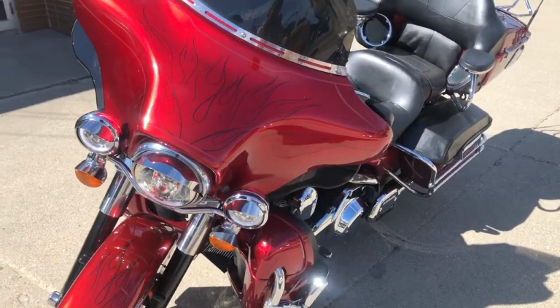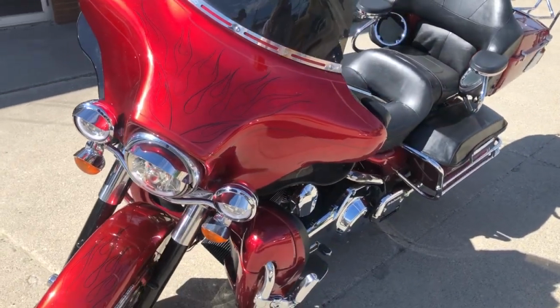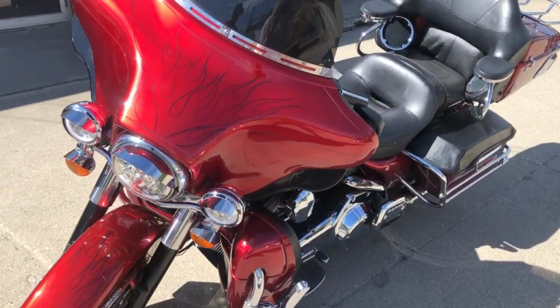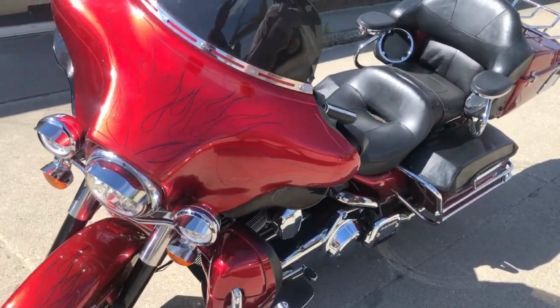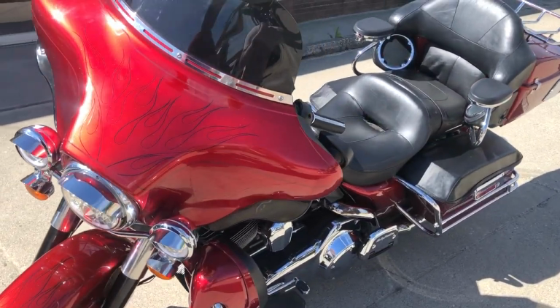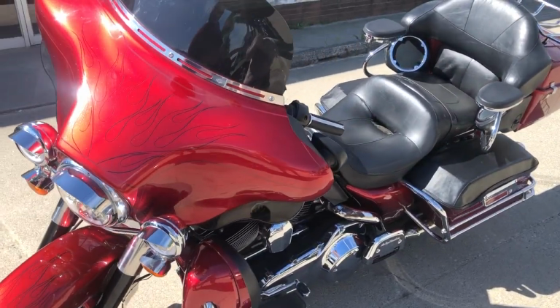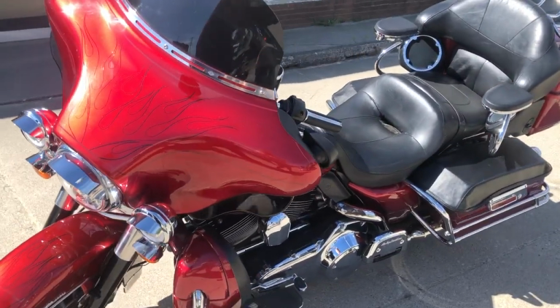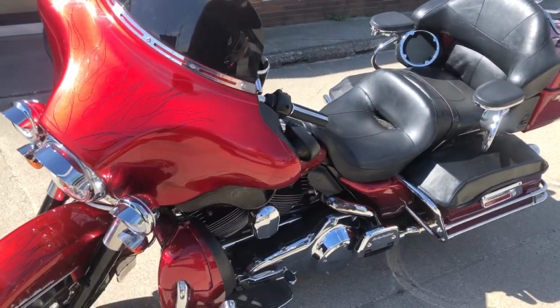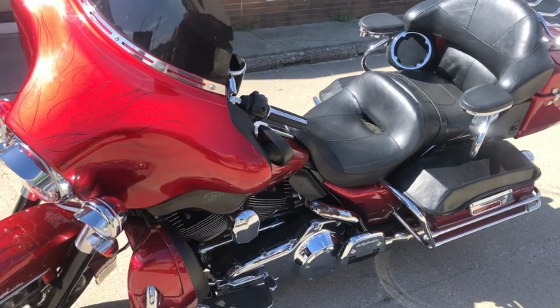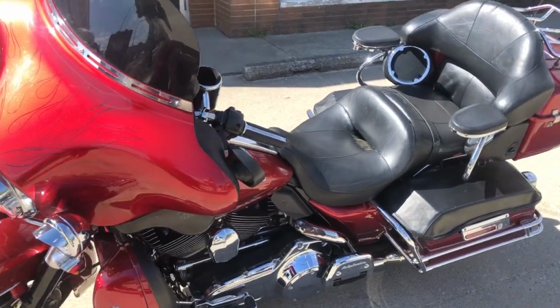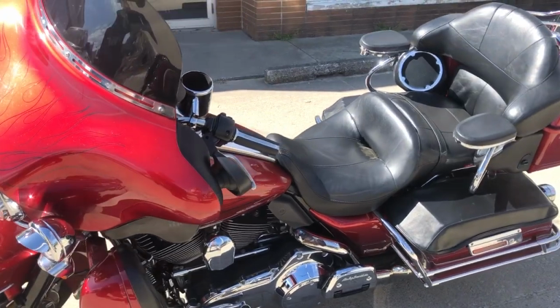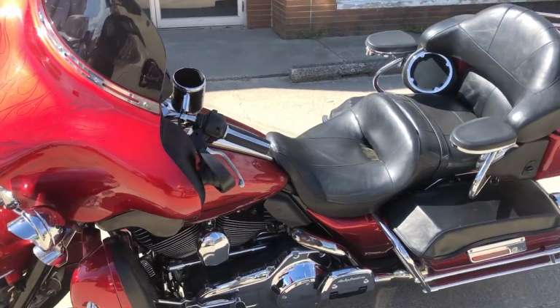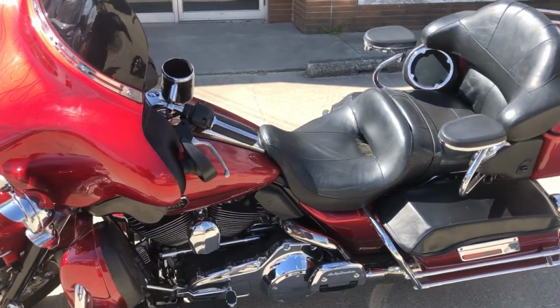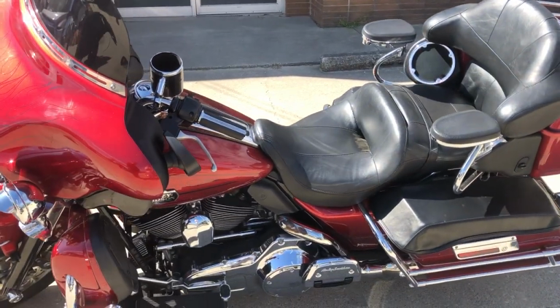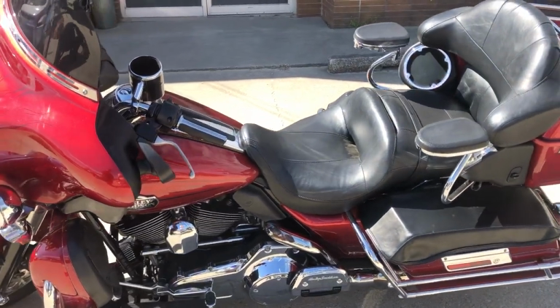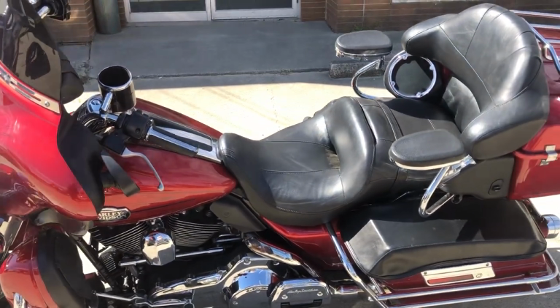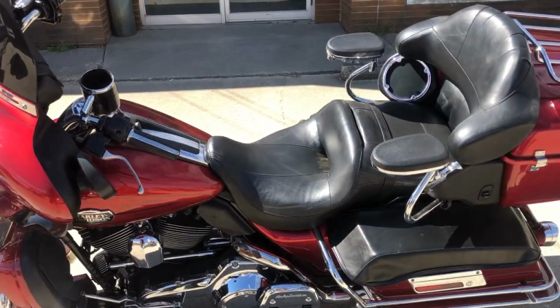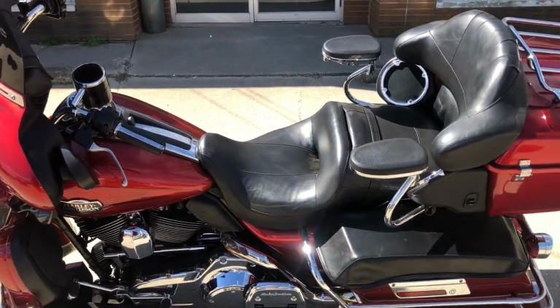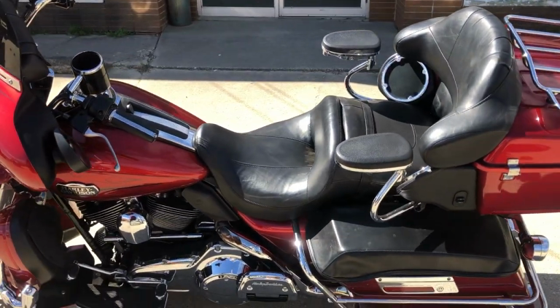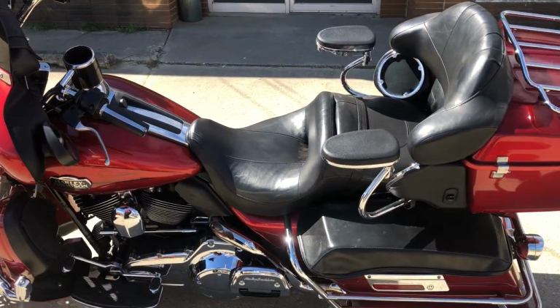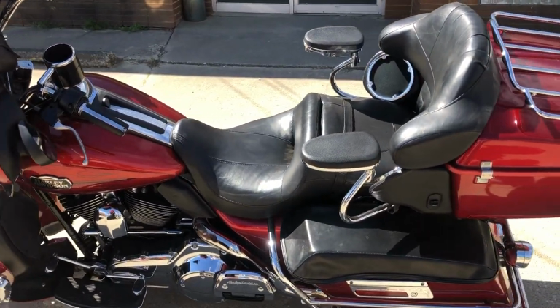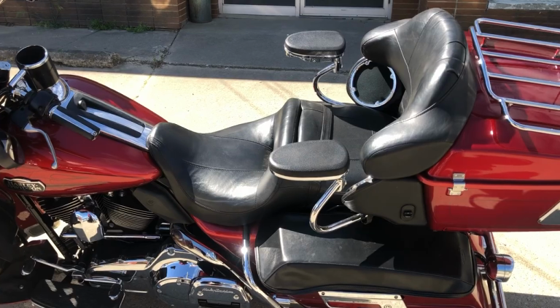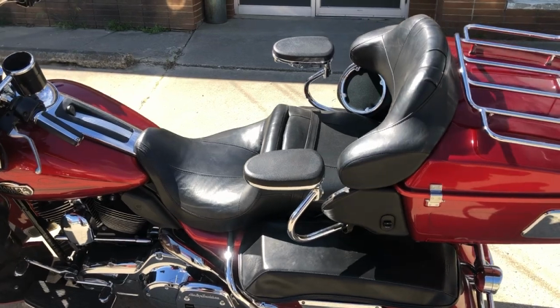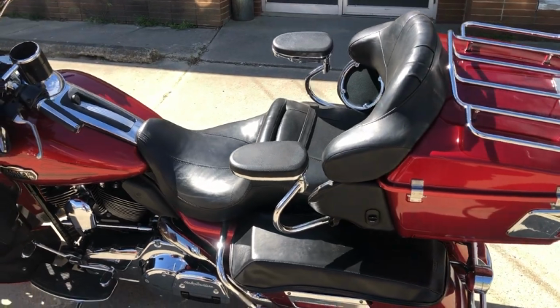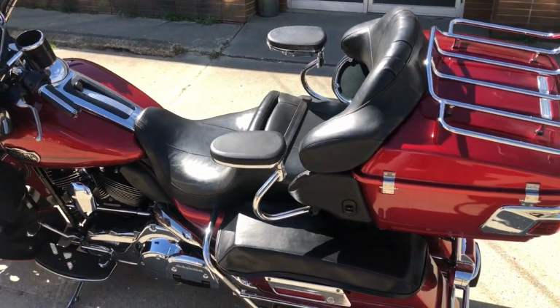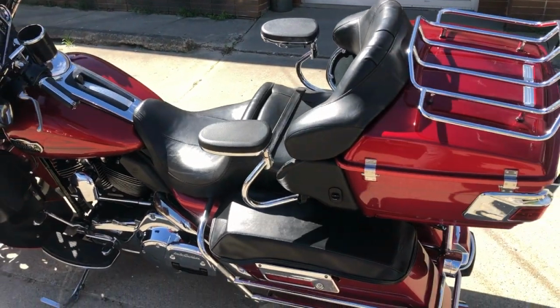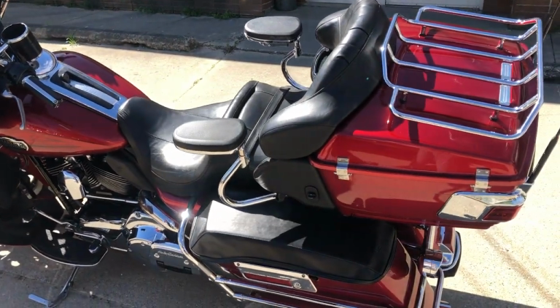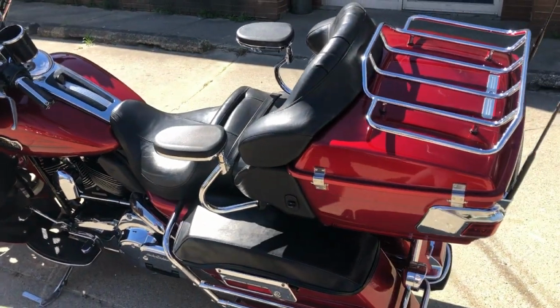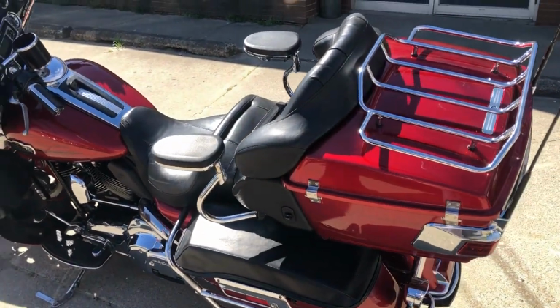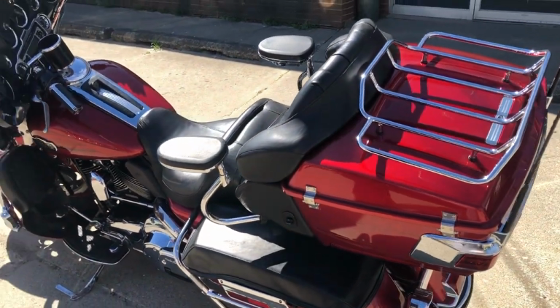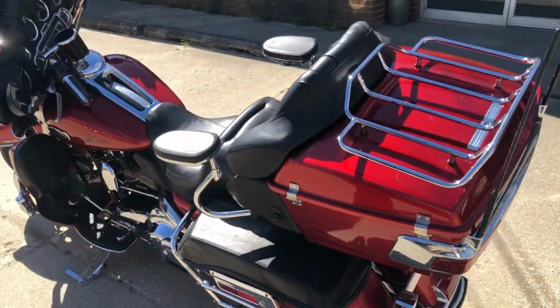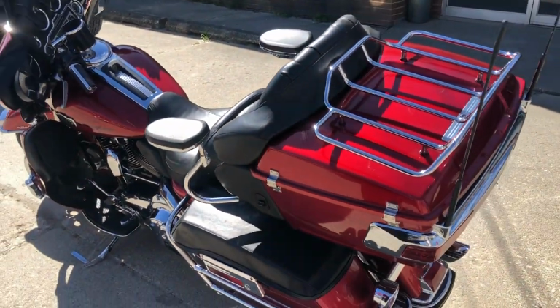This one's only got 48,882 miles on it. It's just been serviced at the dealership — it's inspected, all the fluids have been changed, it's tuned up and ready to run. This thing runs strong. Everything works as it should.